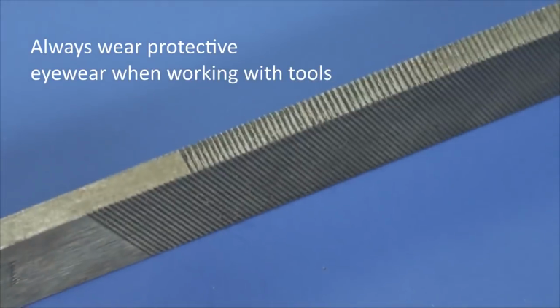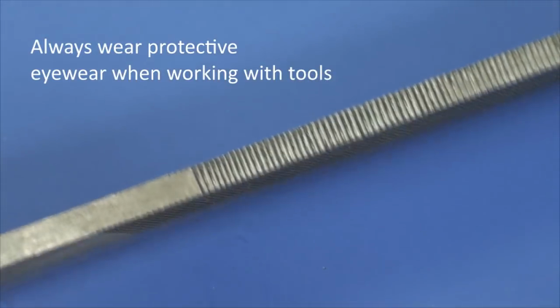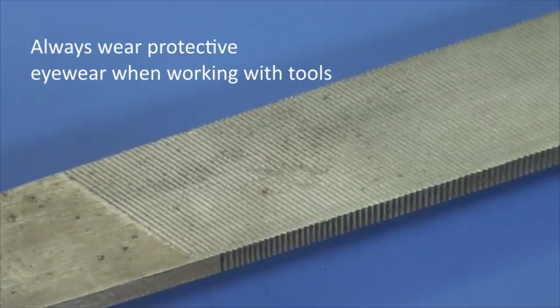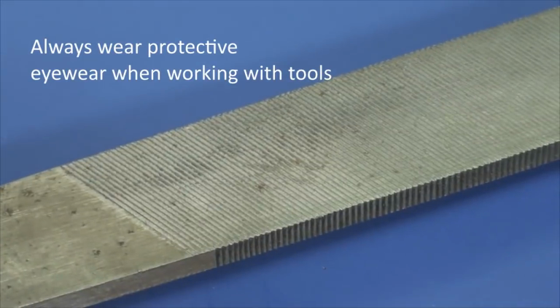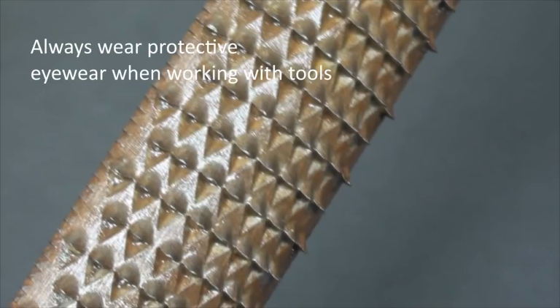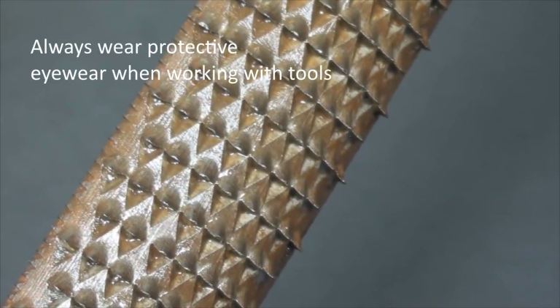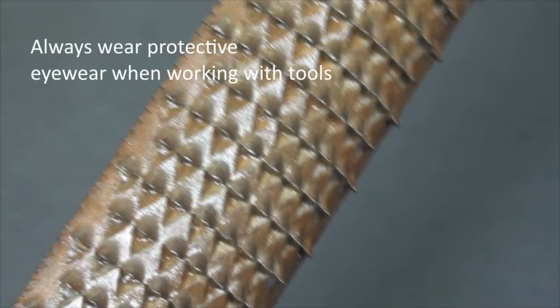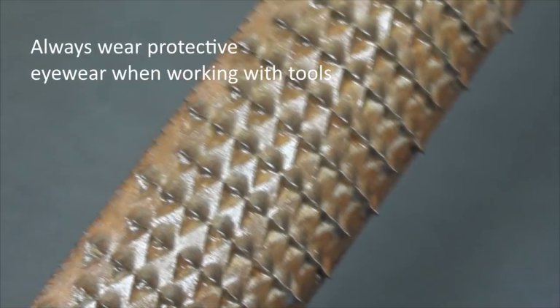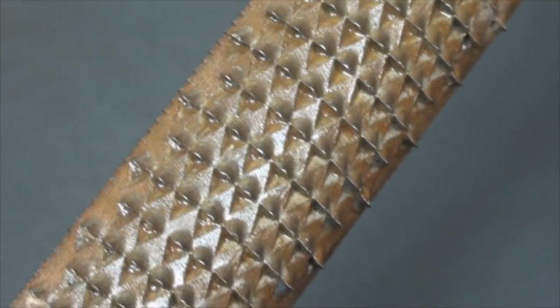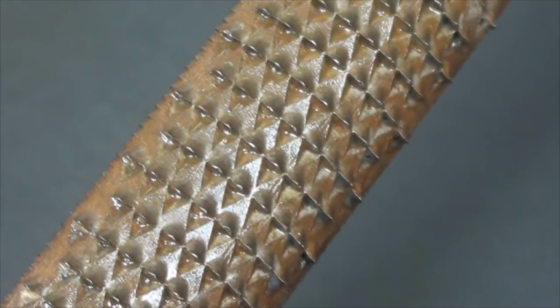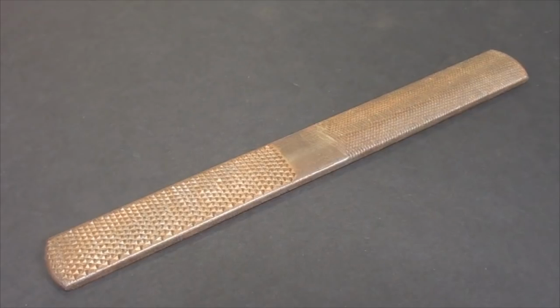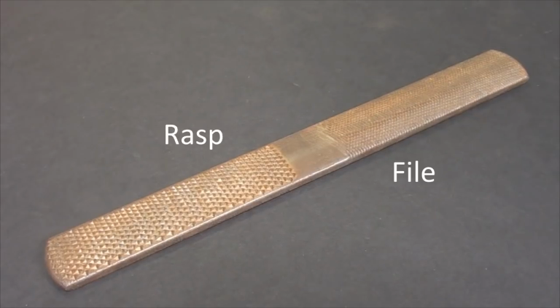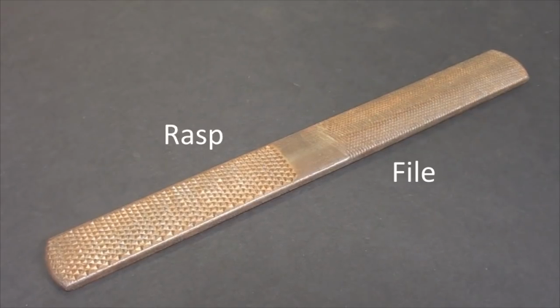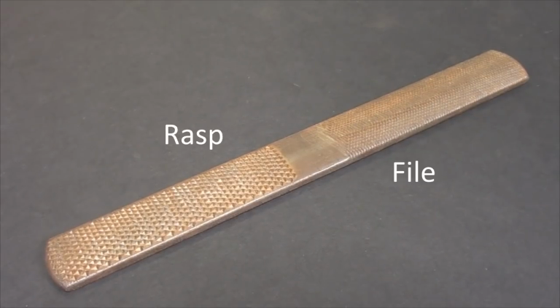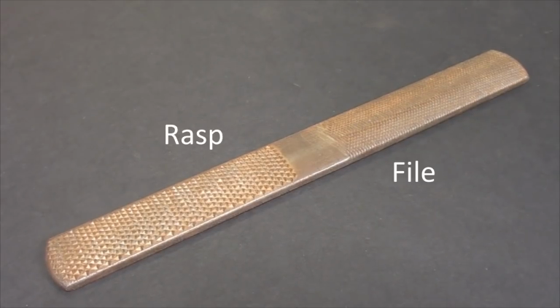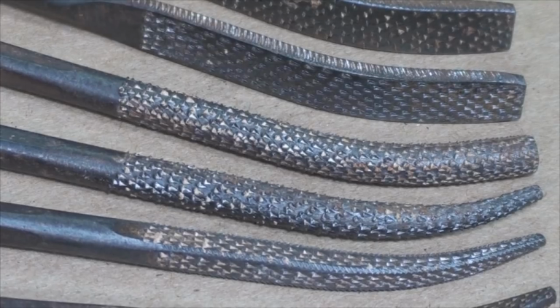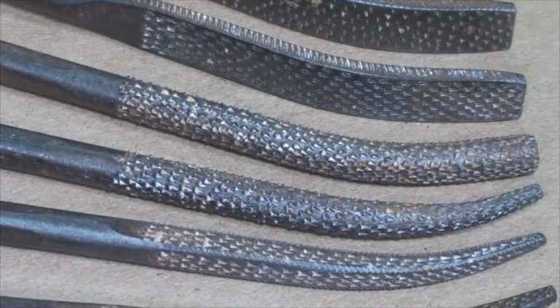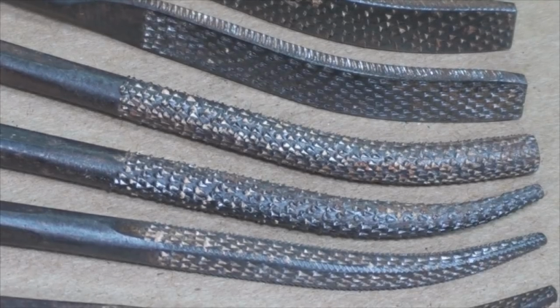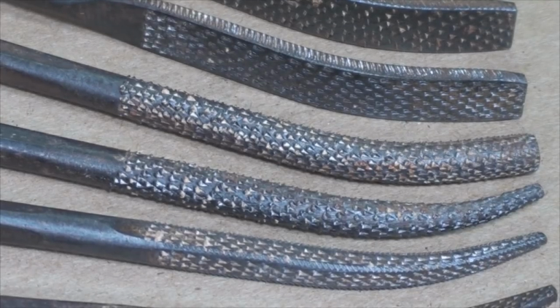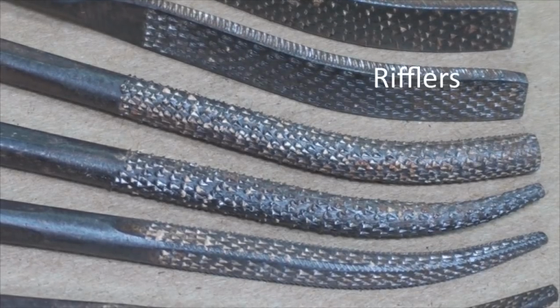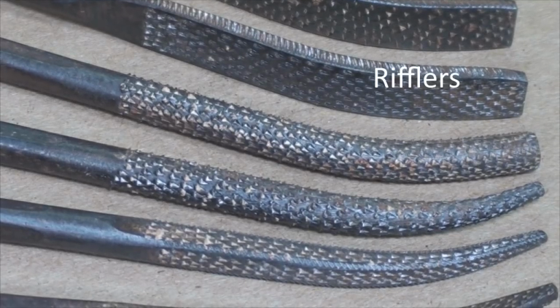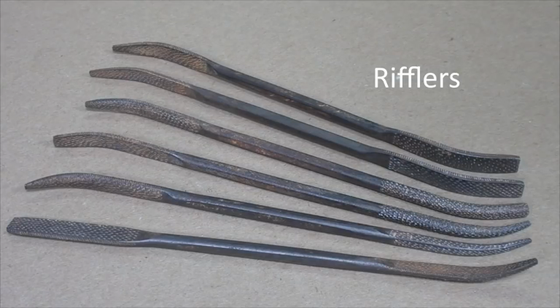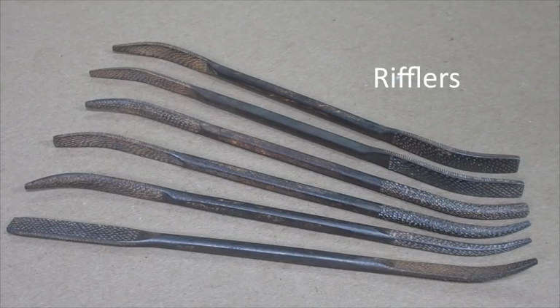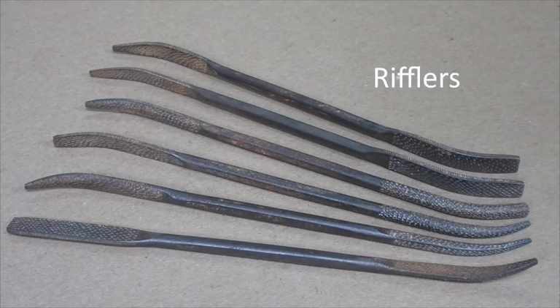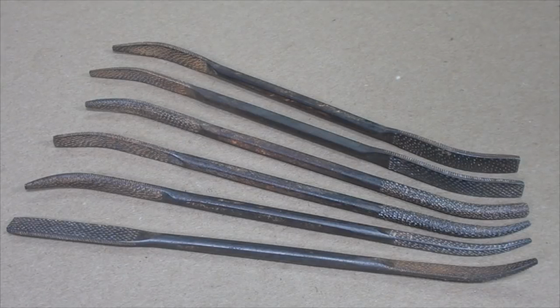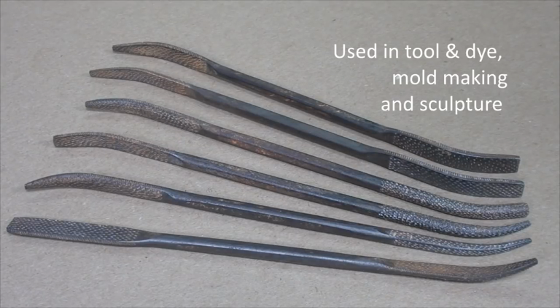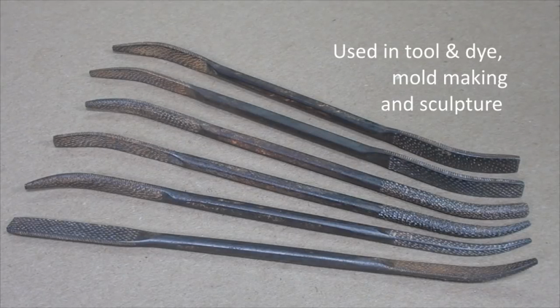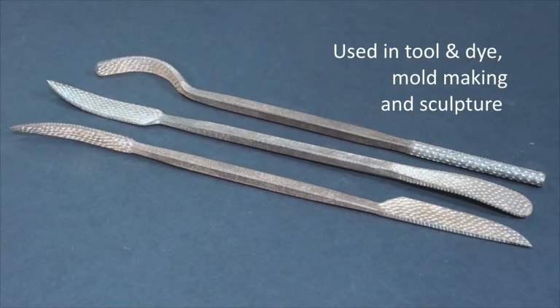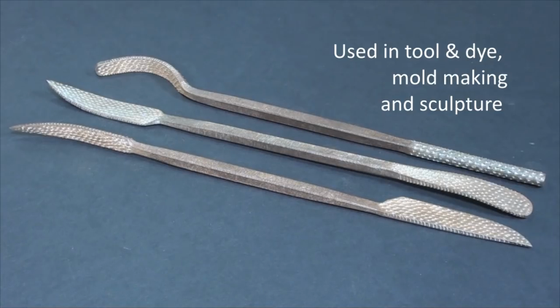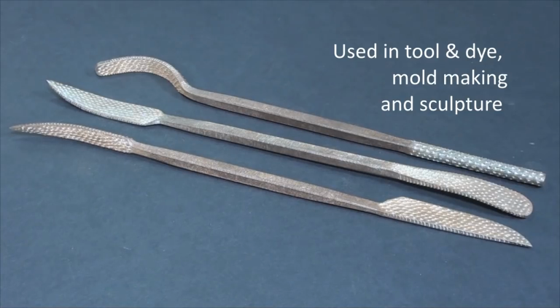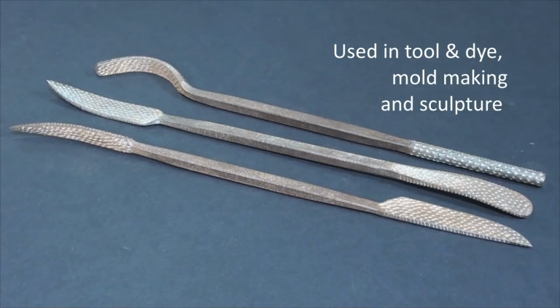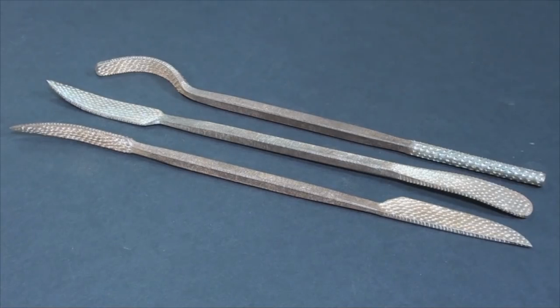A file is a sophisticated rasp, and a riffler is a specialized rasp with ends curved and profiles varied to follow shapes and contours and create detail.